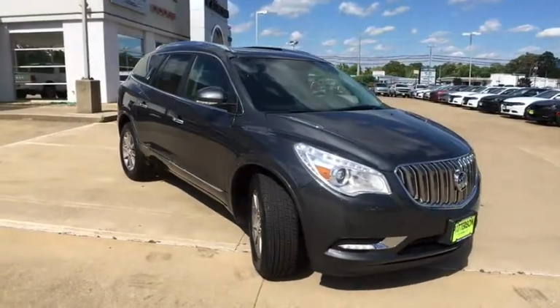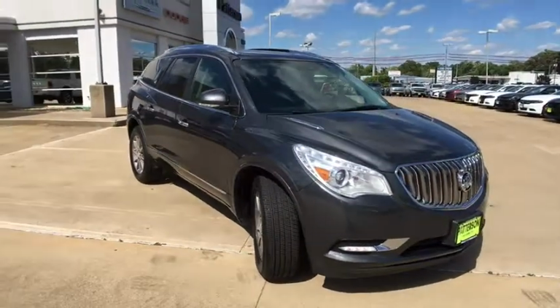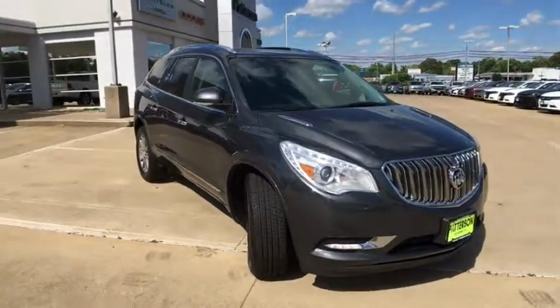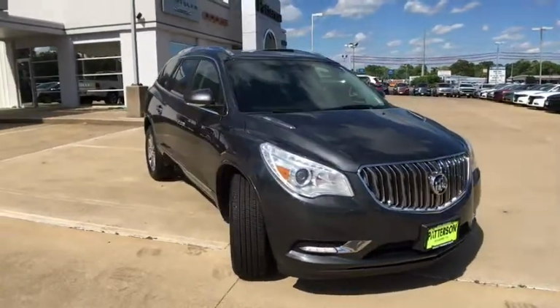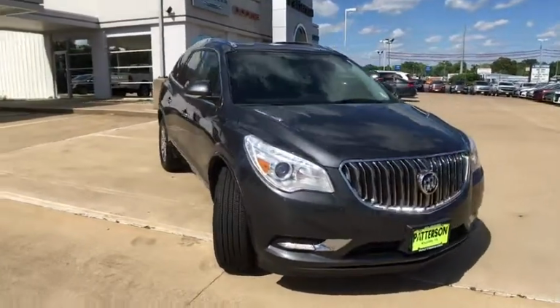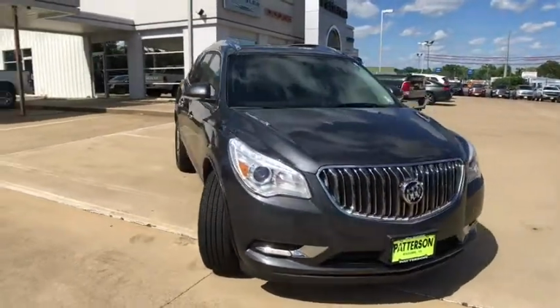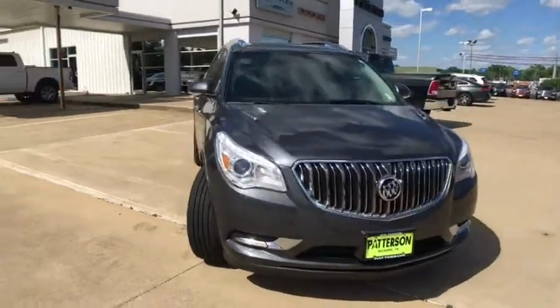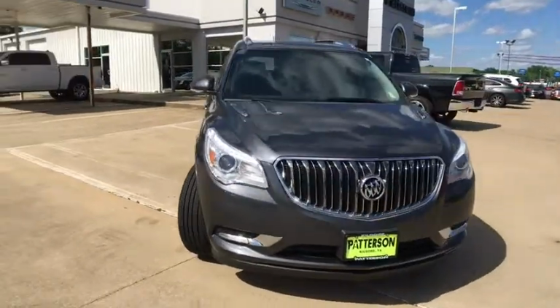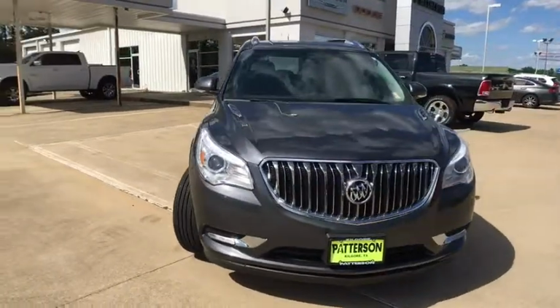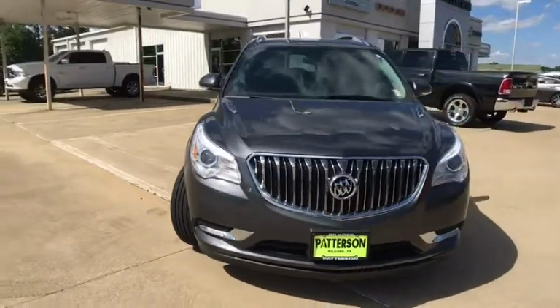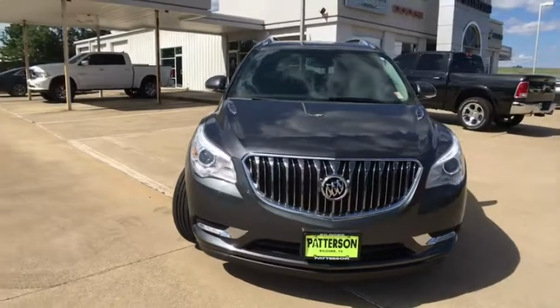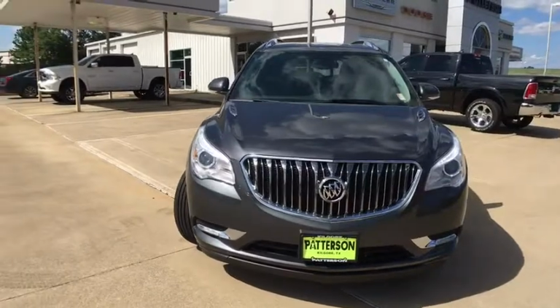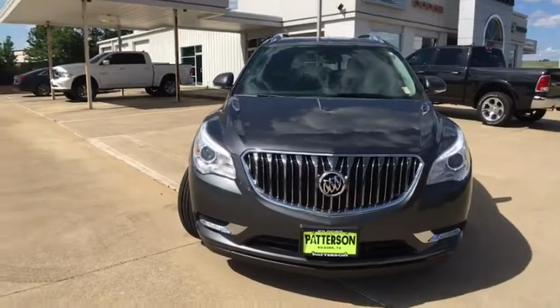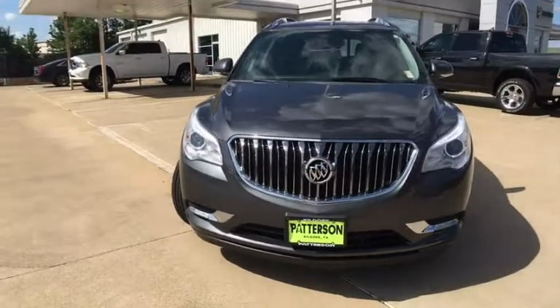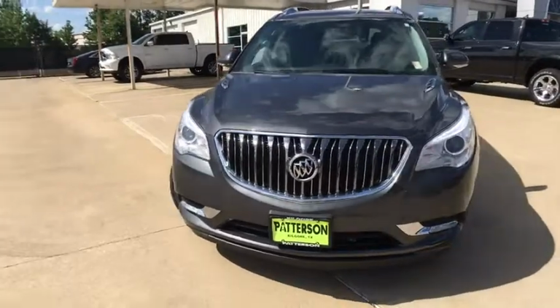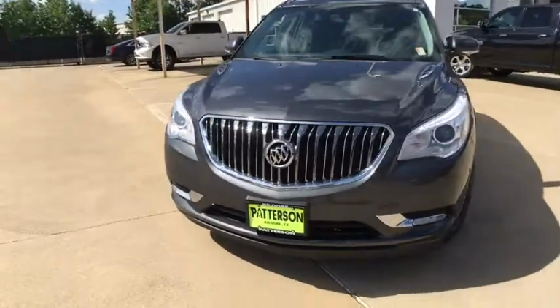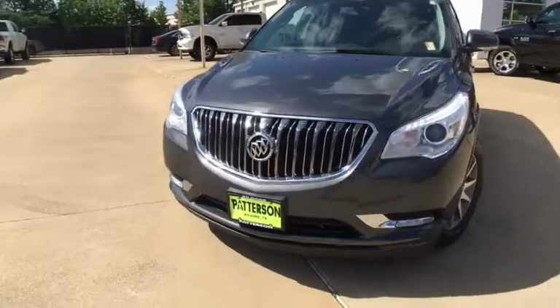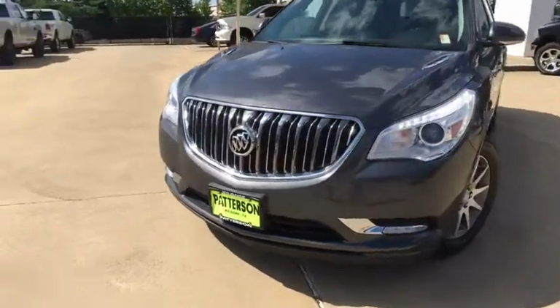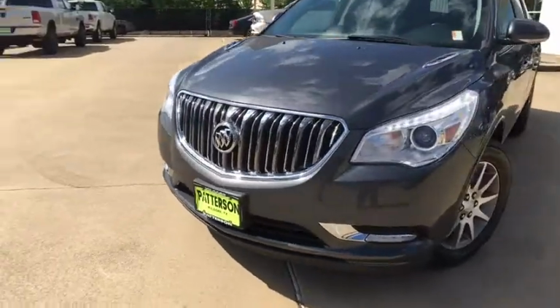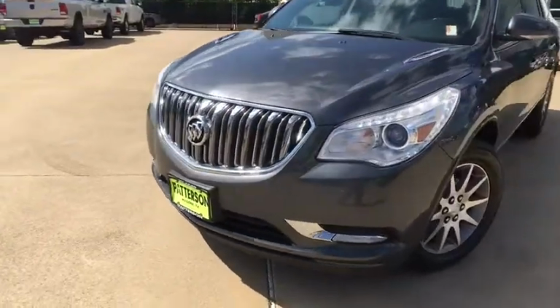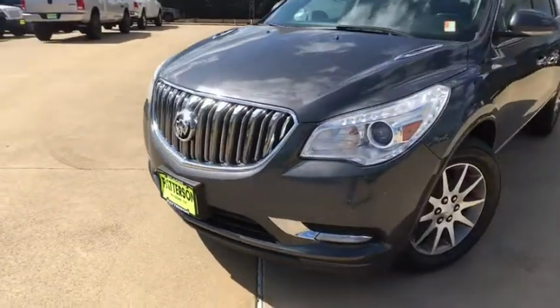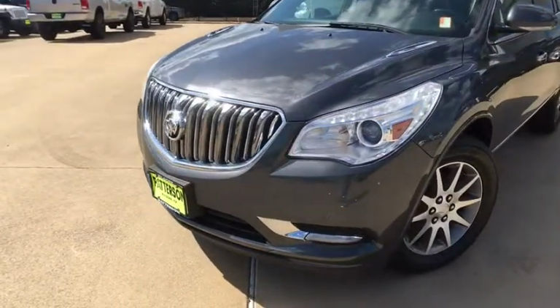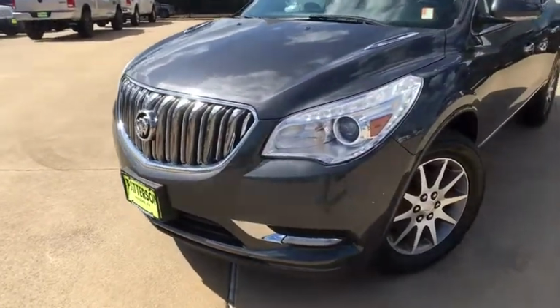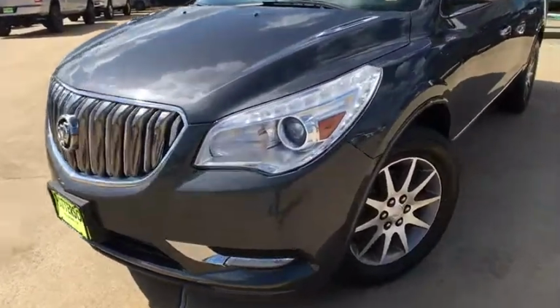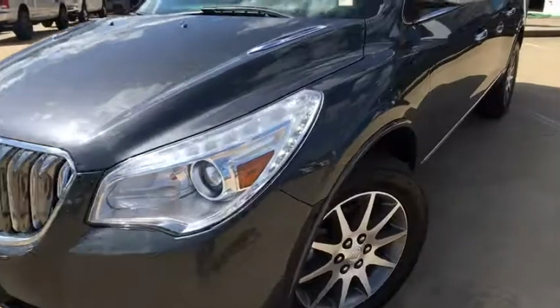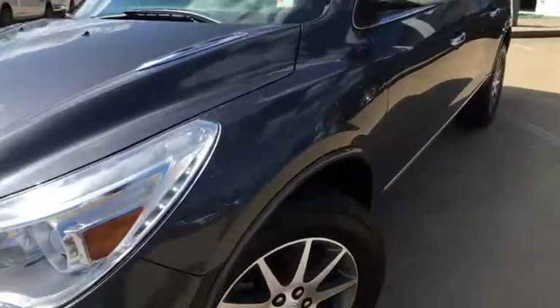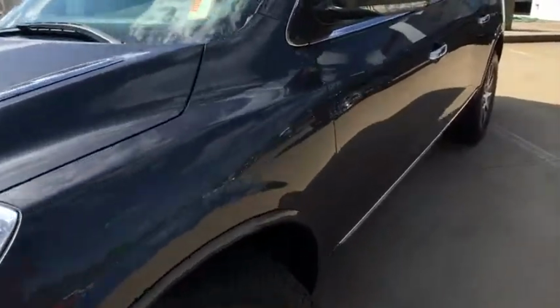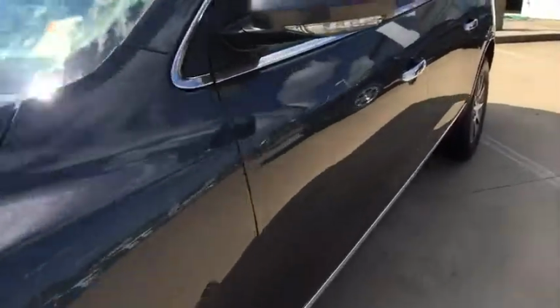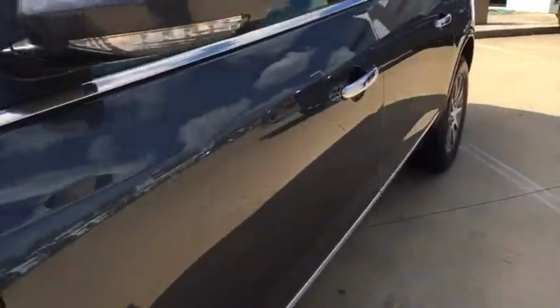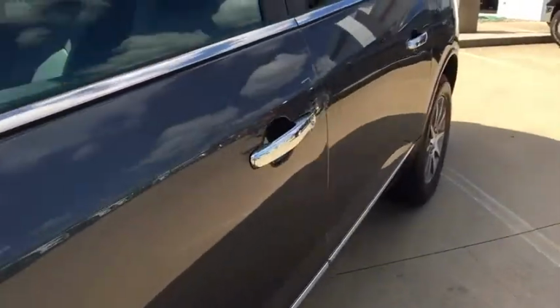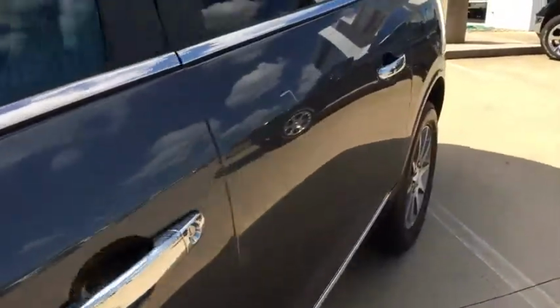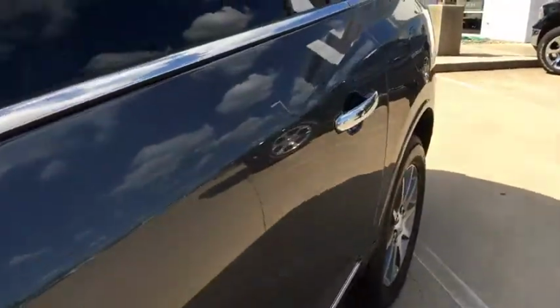Cruise control, front floor mats, aluminum wheels, ABS four-wheel, four-wheel disc brakes, AM-FM stereo radio, front-wheel drive, rear defrost, universal garage door opener.